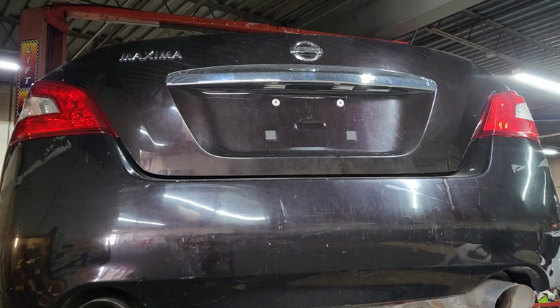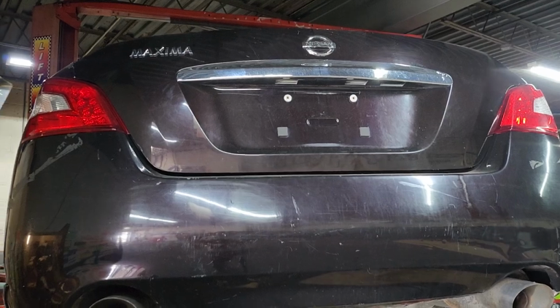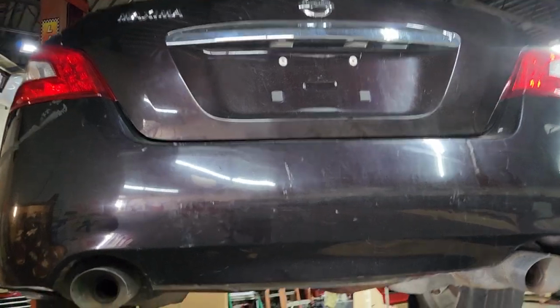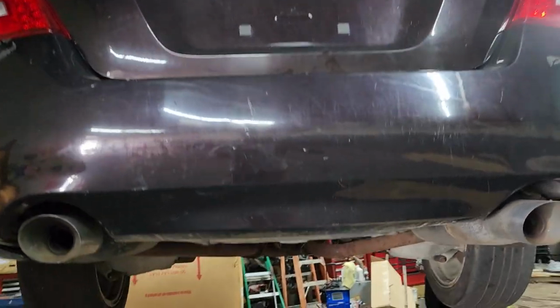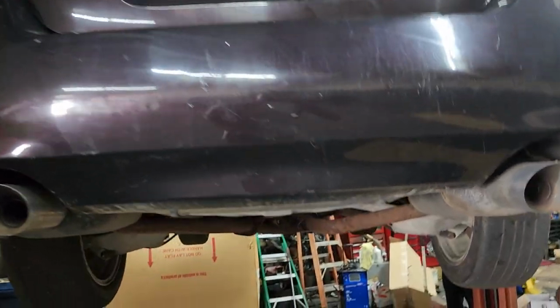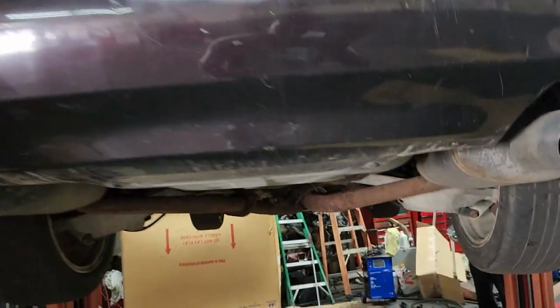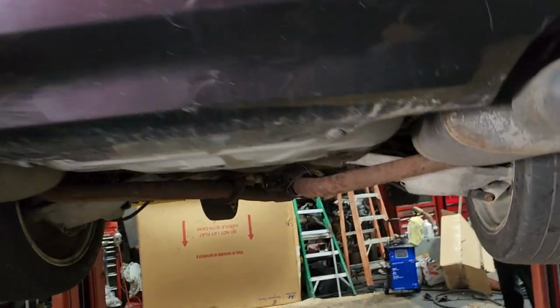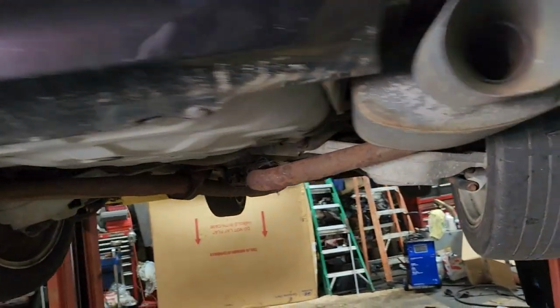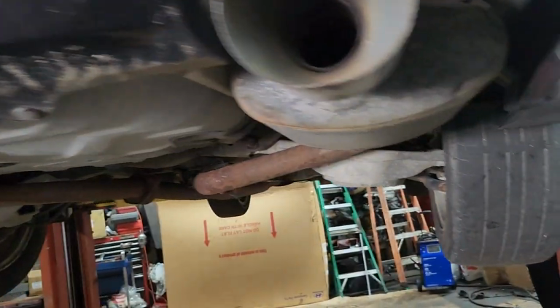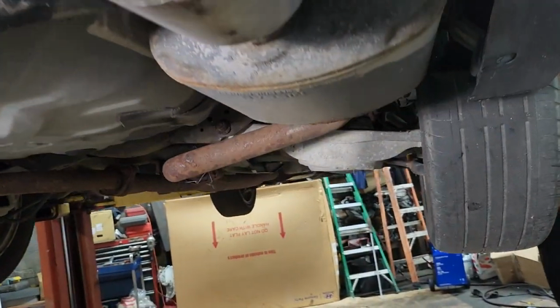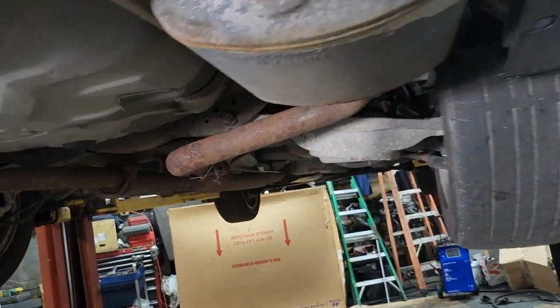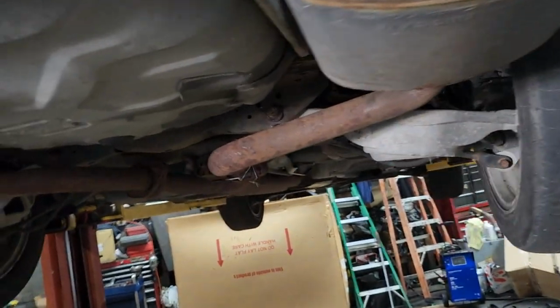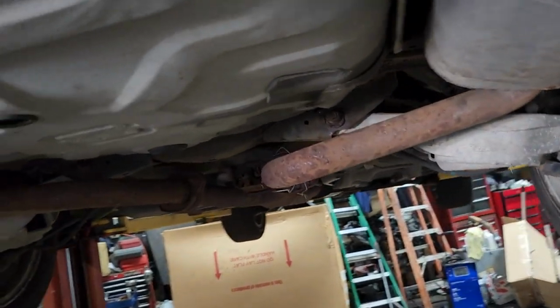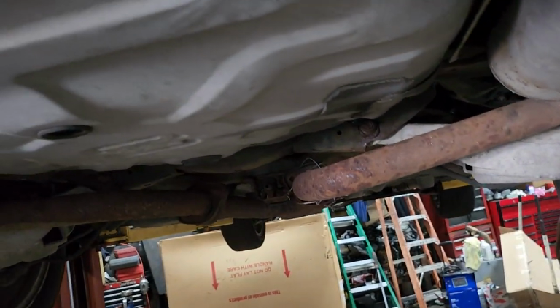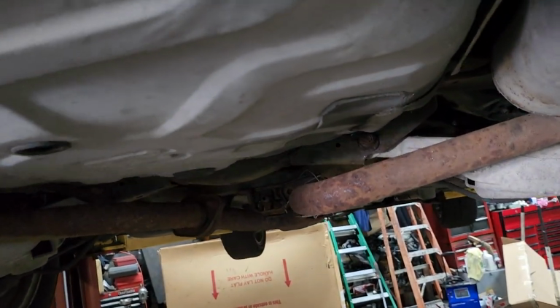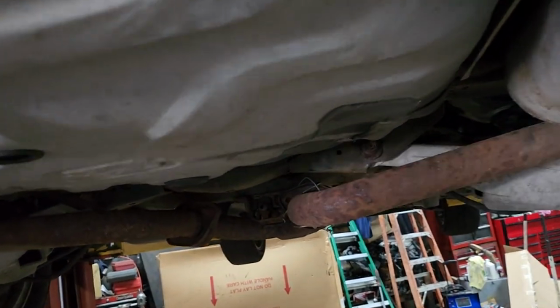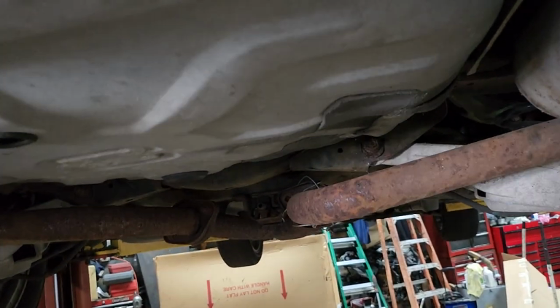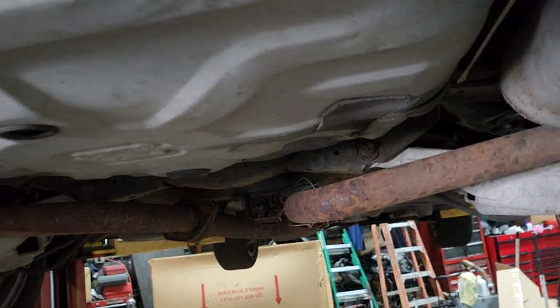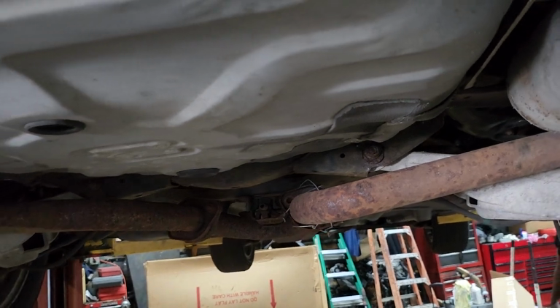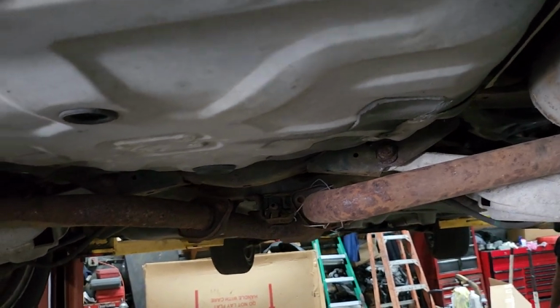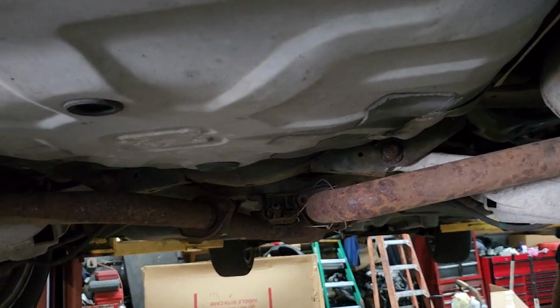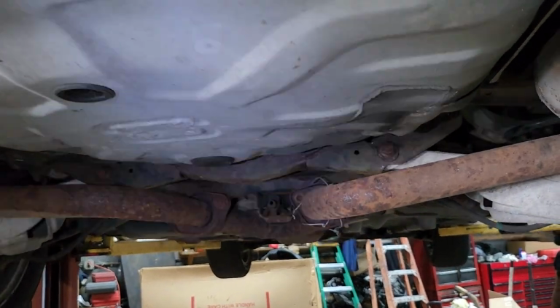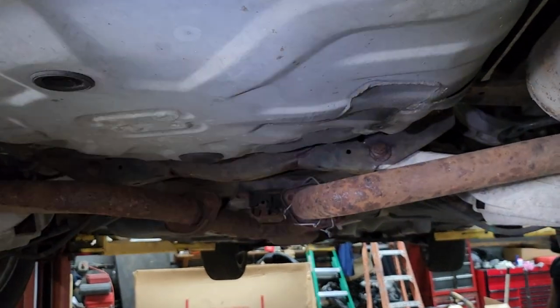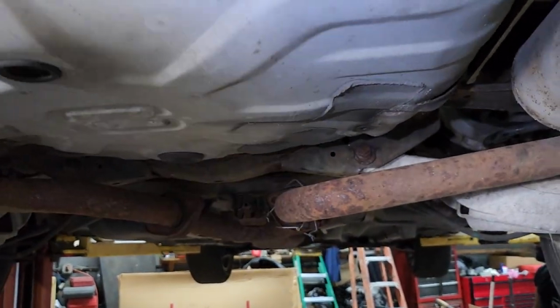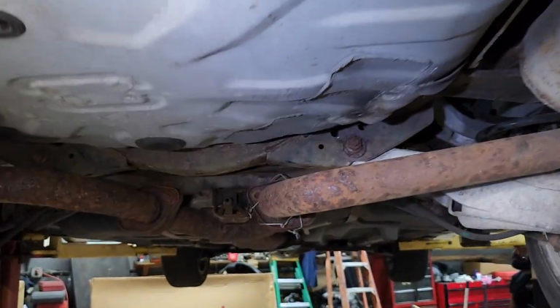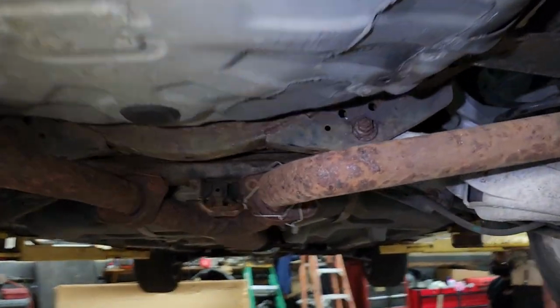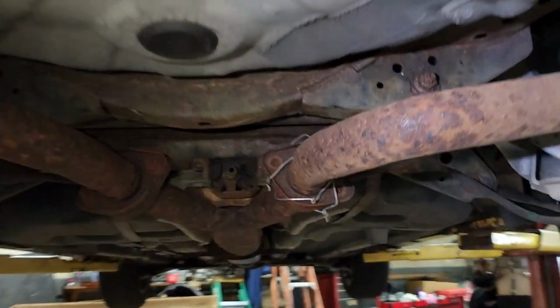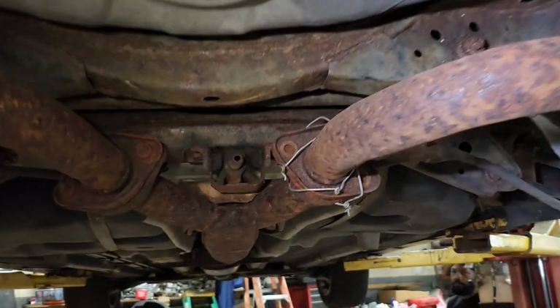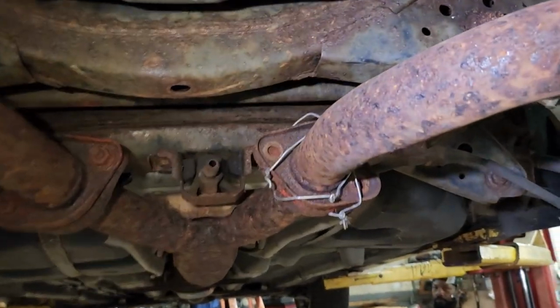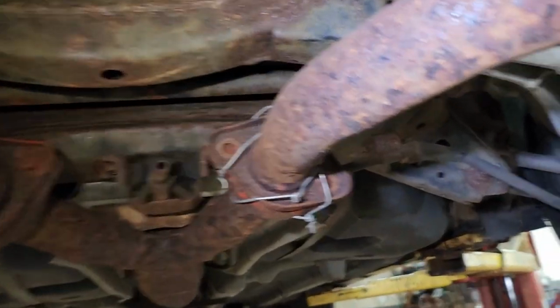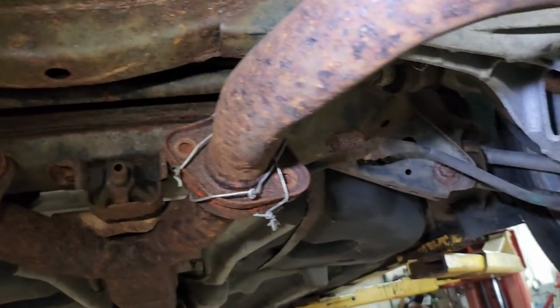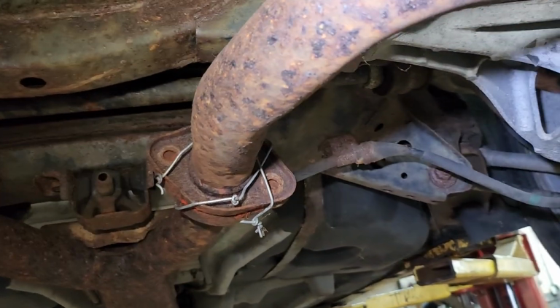Welcome to Best Car Fixes. Wow. Here we have a cord for the O2 sensor. Awab, look here.